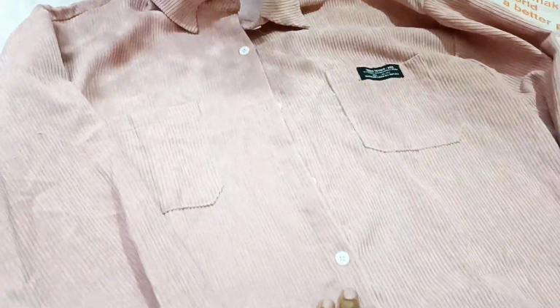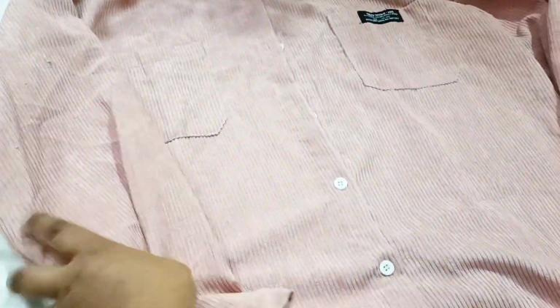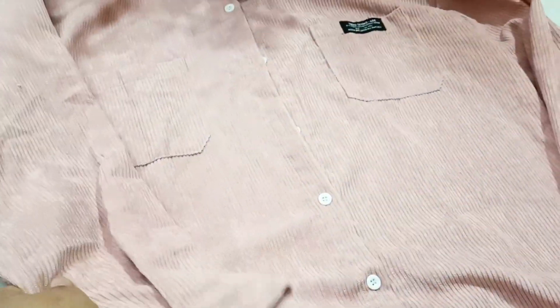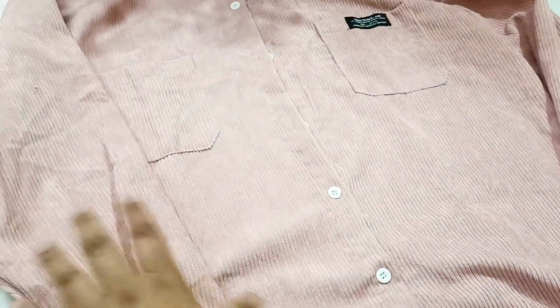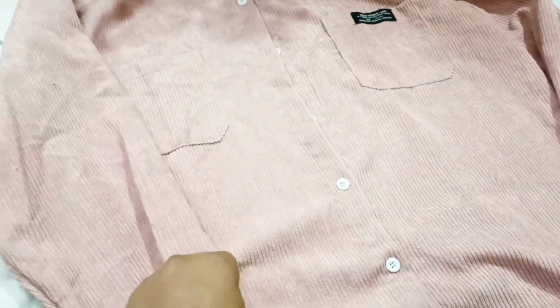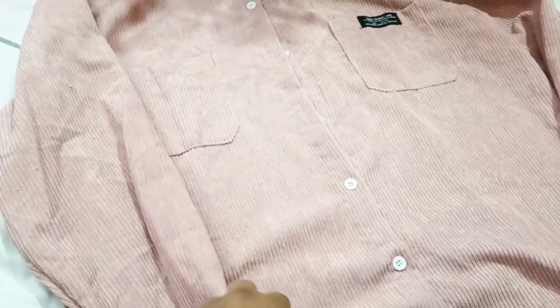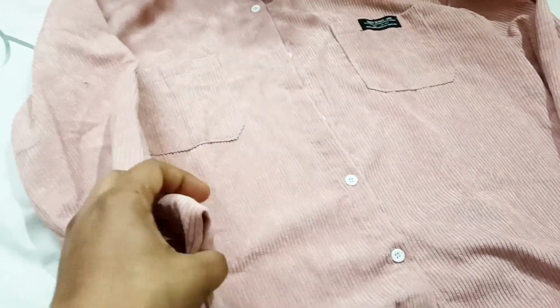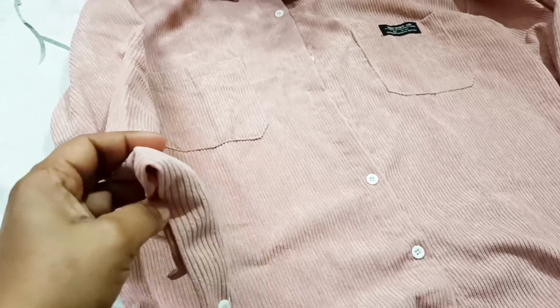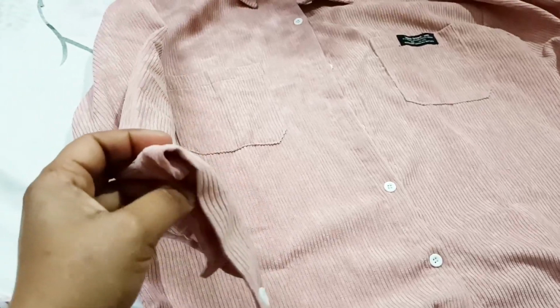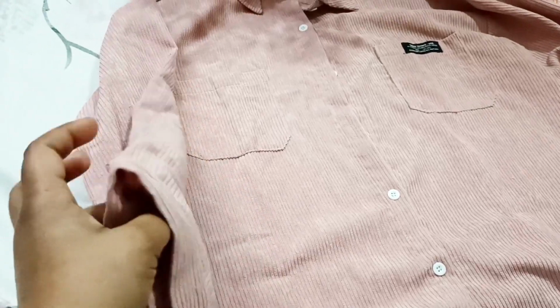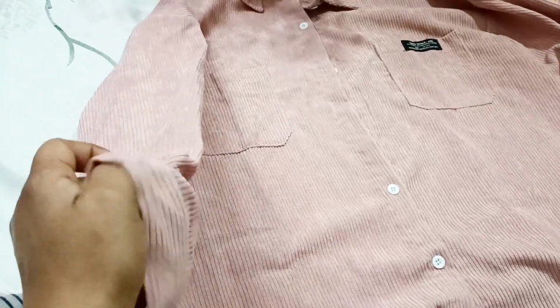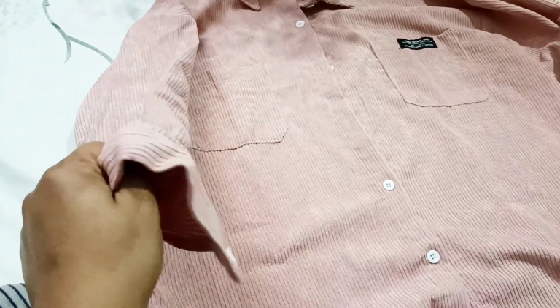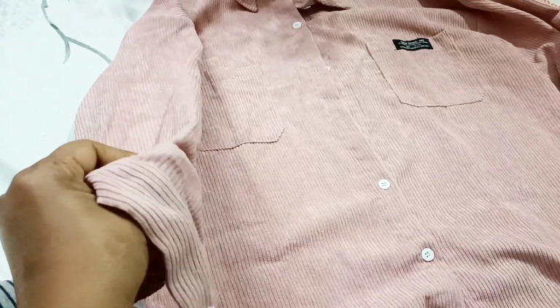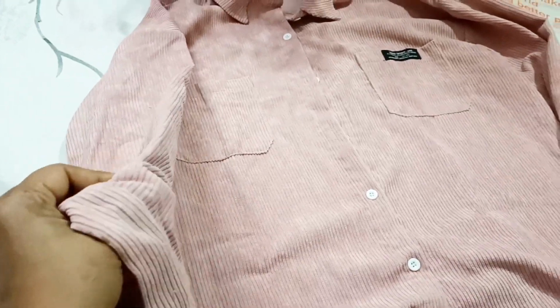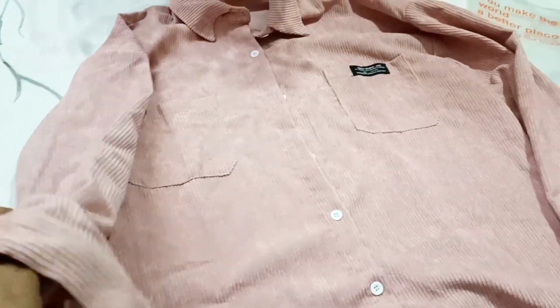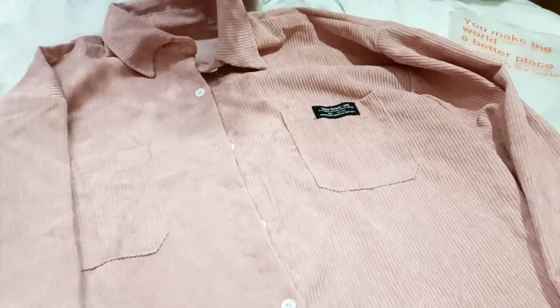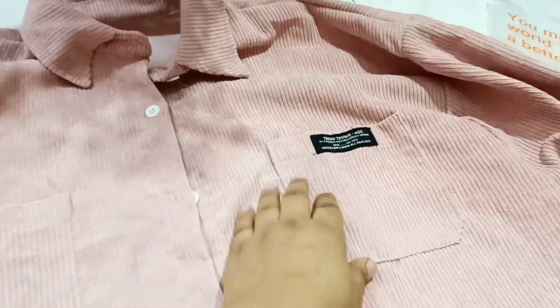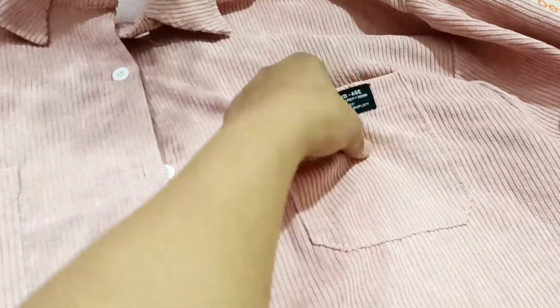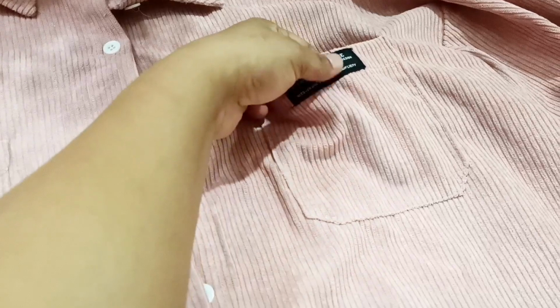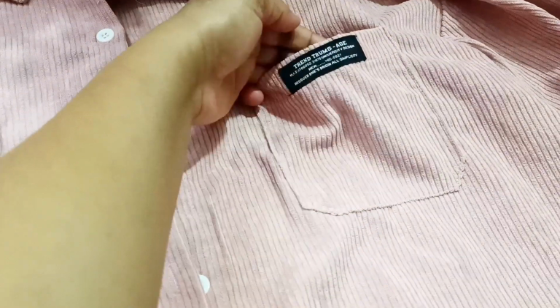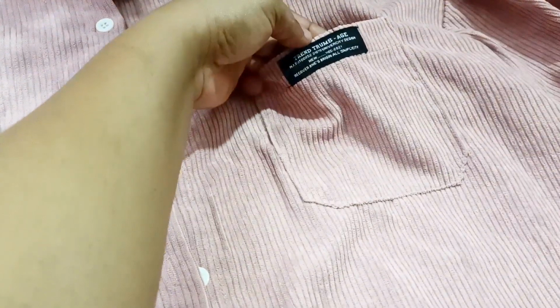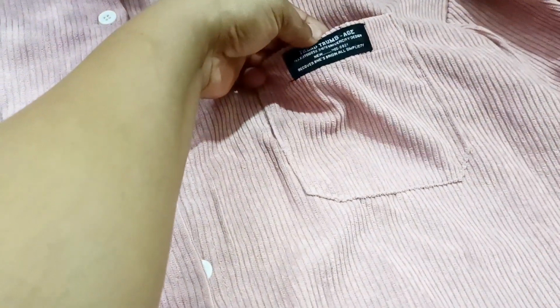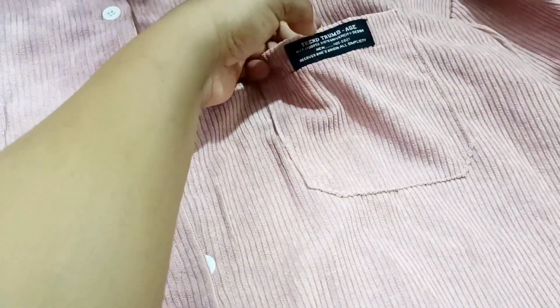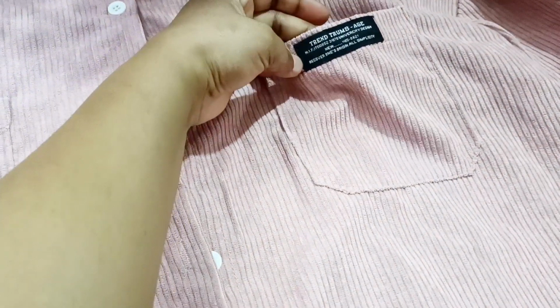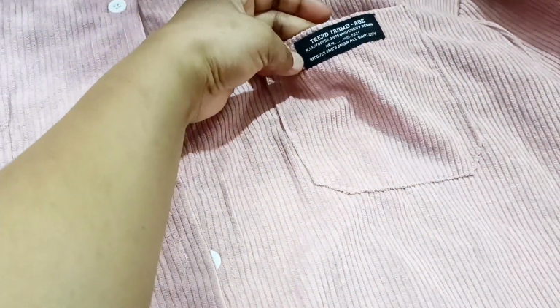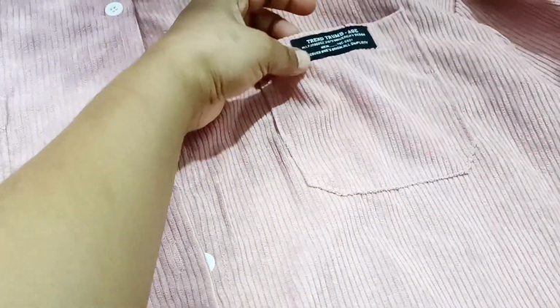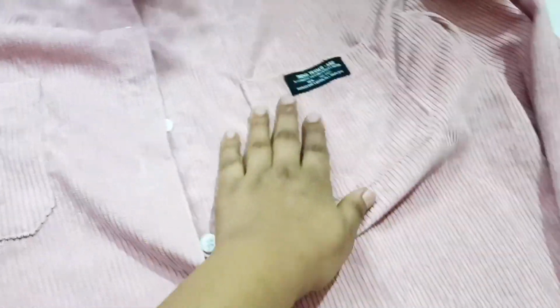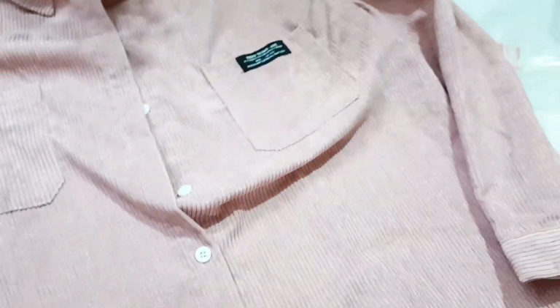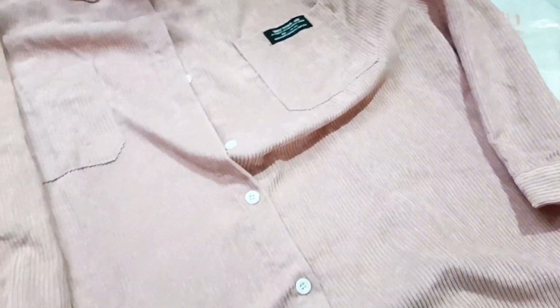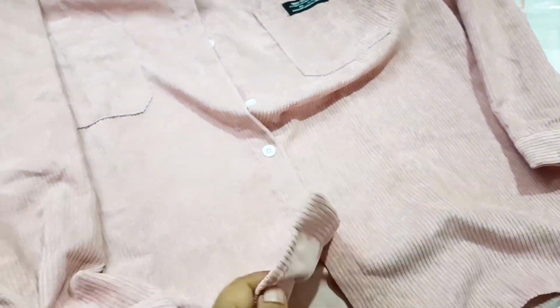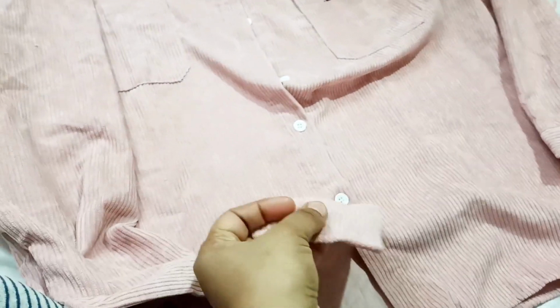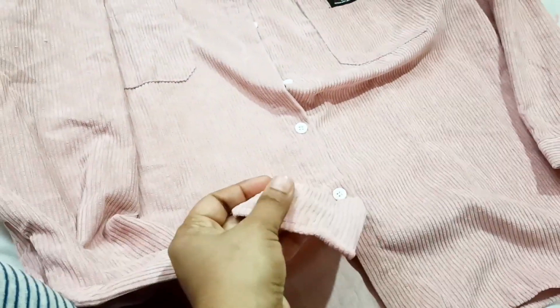It was the exact size — I picked the right size. In its pocket there was a black sticker. After wearing it, there was a tag that didn't work and didn't come out.